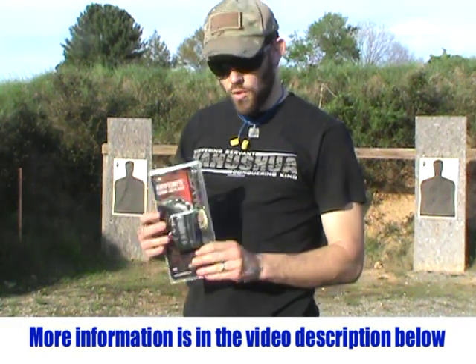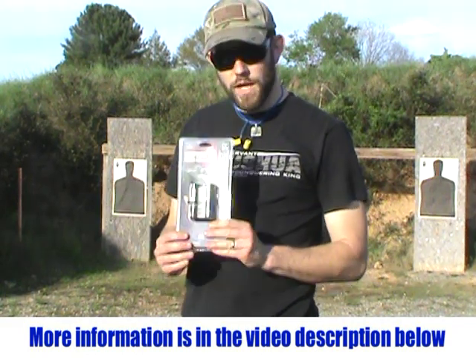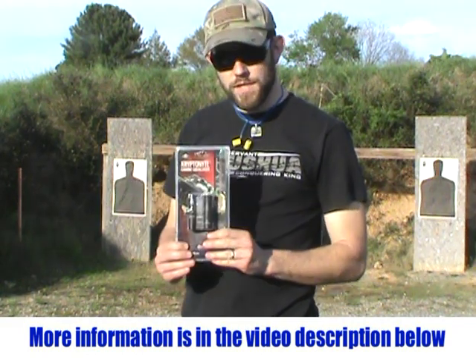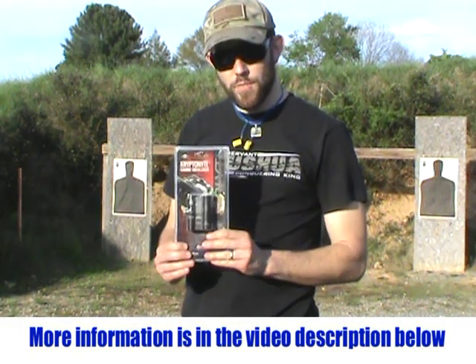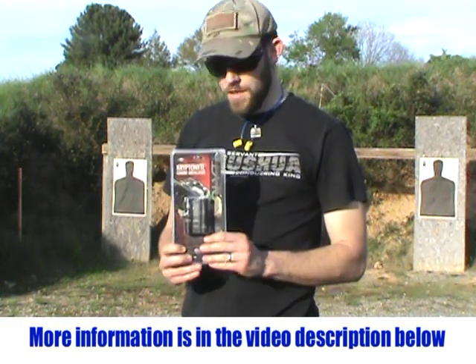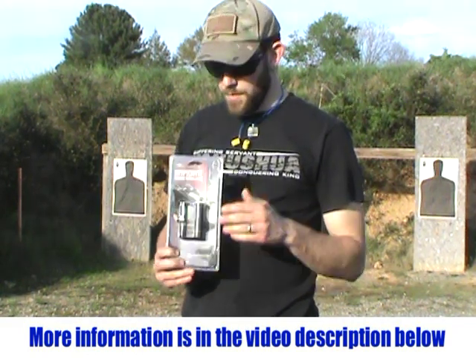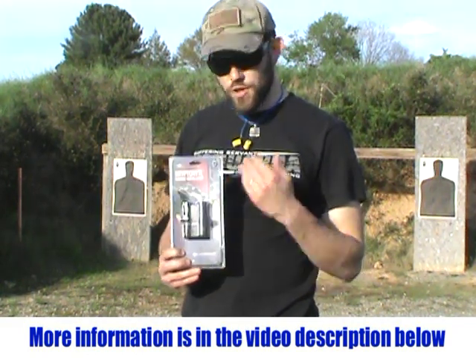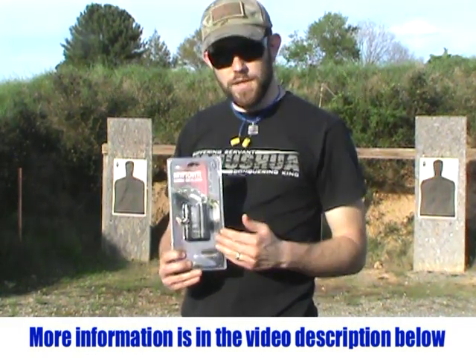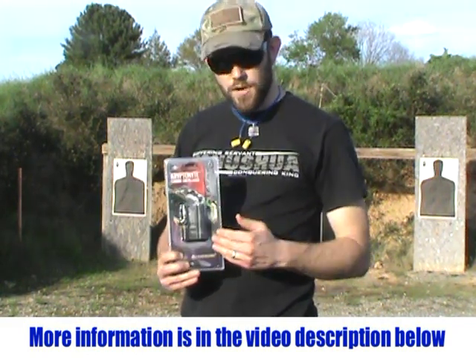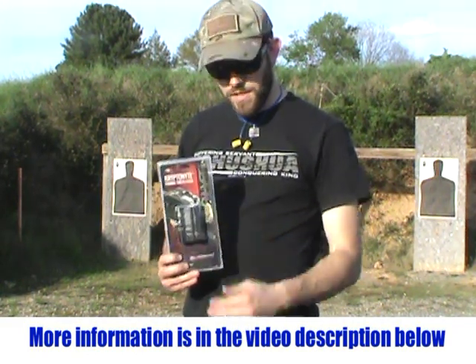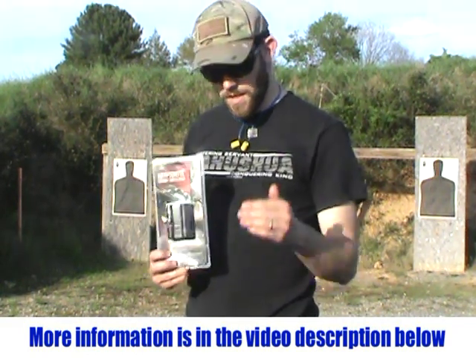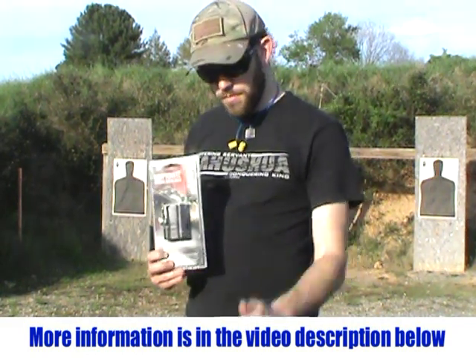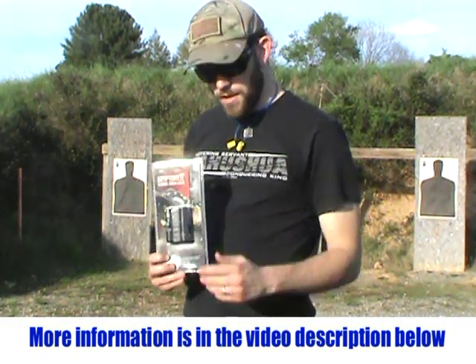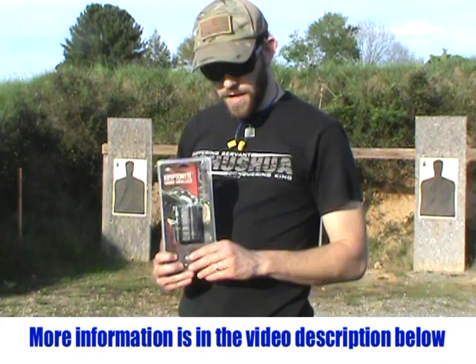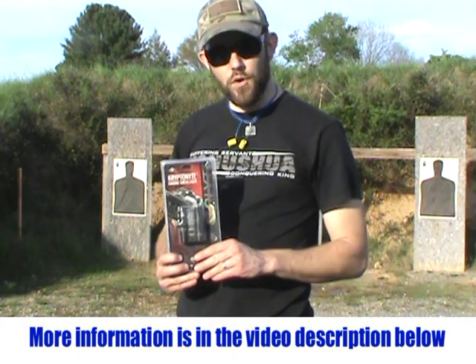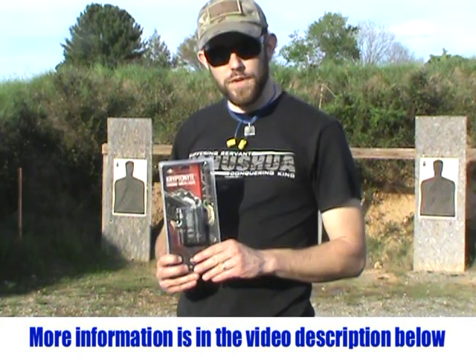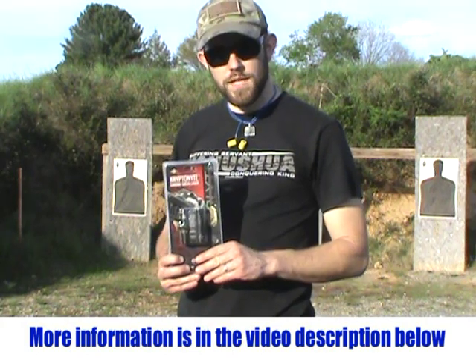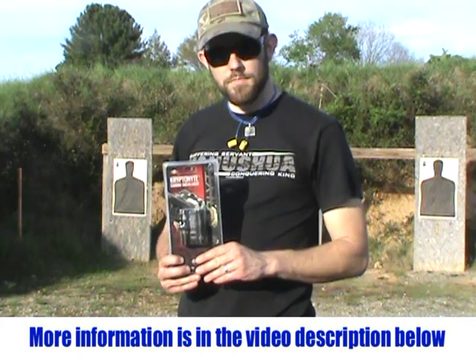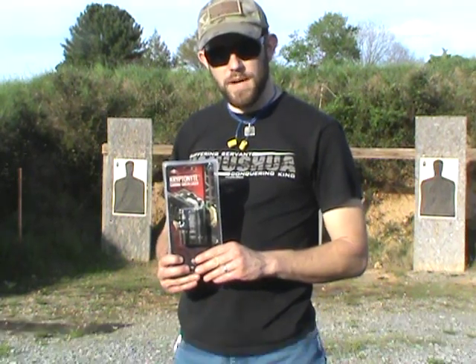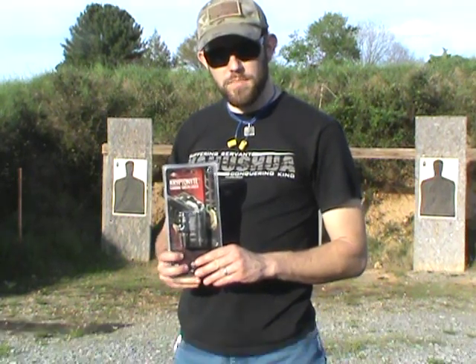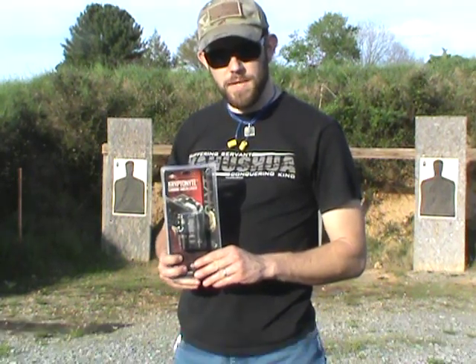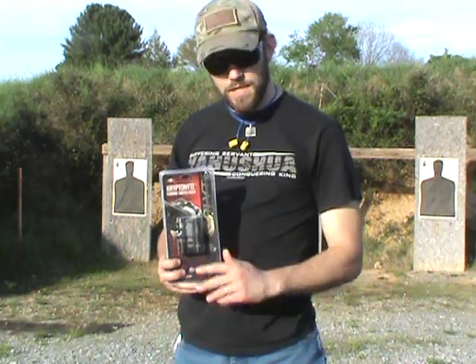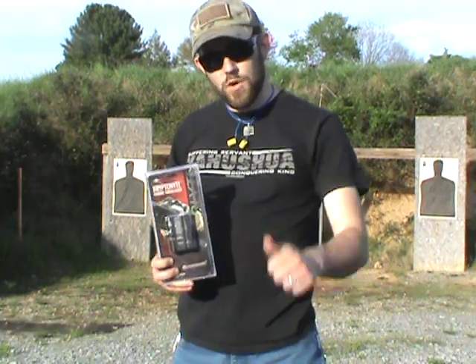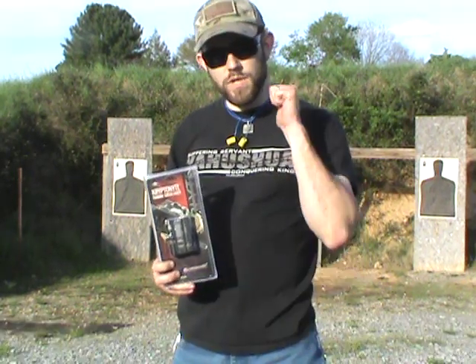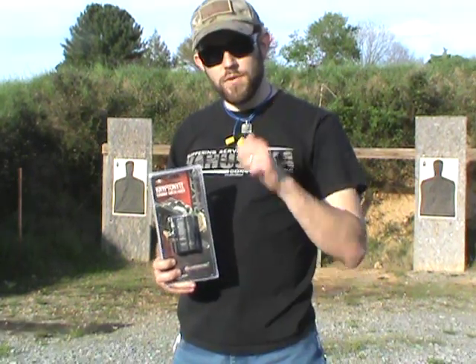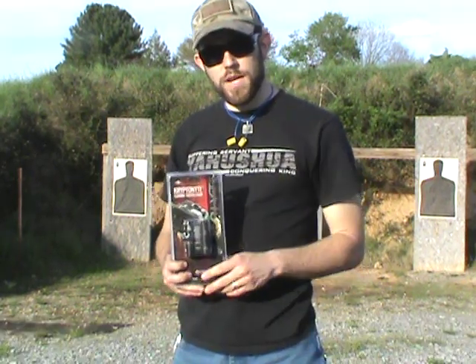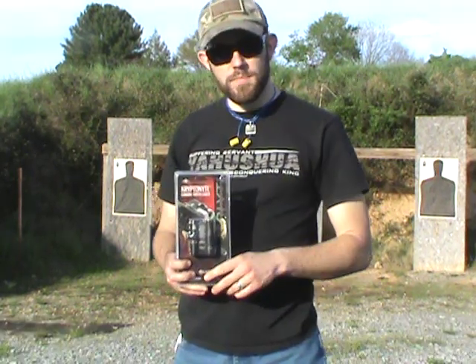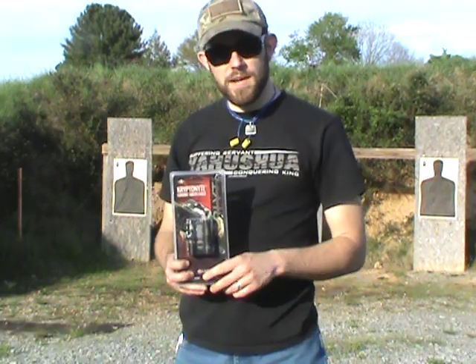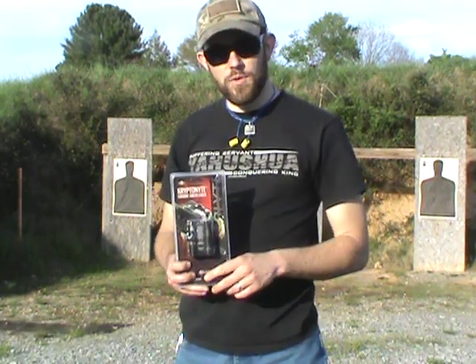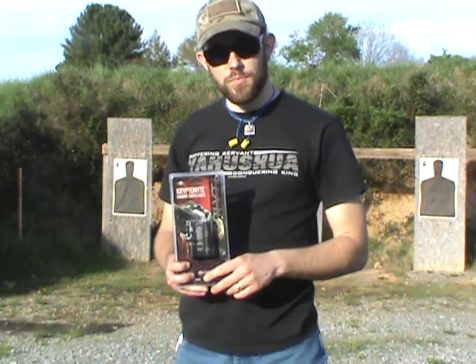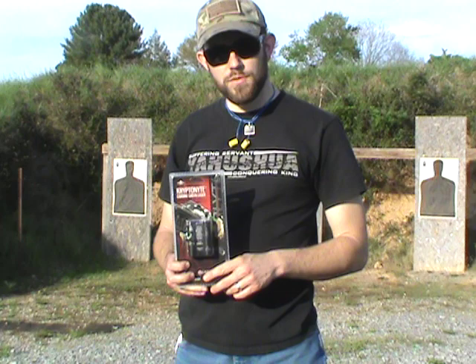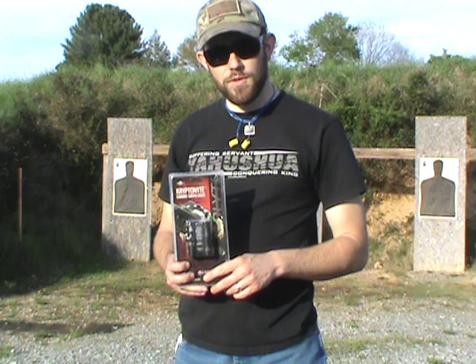We're going to cut this open and I'm going to show you the components. Then I'm going to mount it on my AR-15 made by DPMS. We're going to take it on the range here behind me and put it to work.